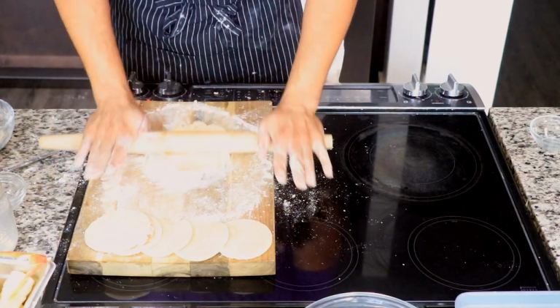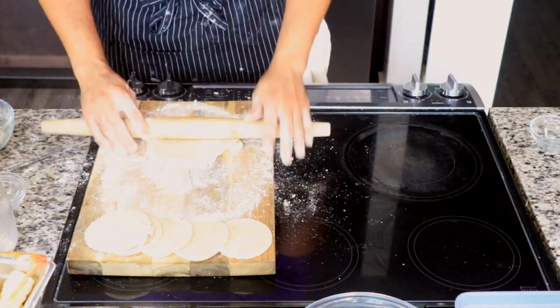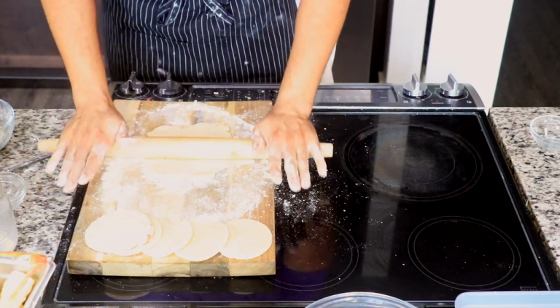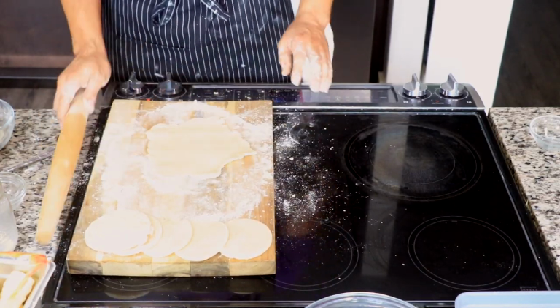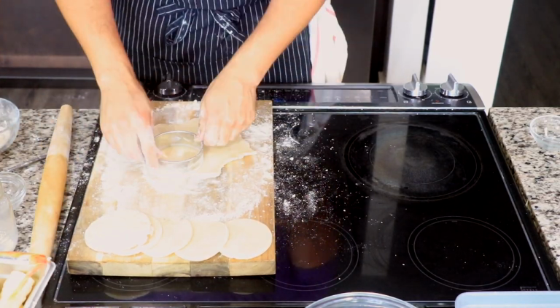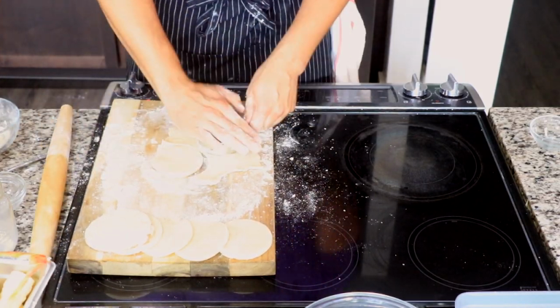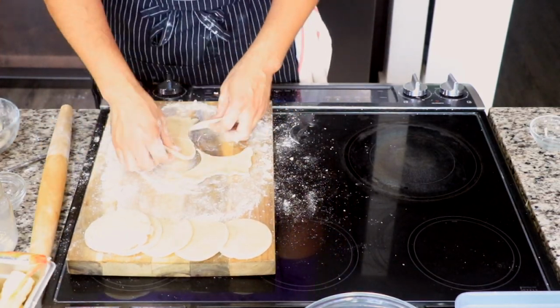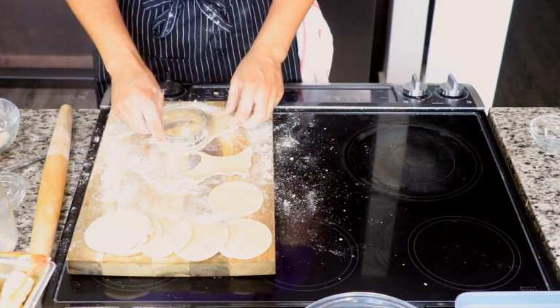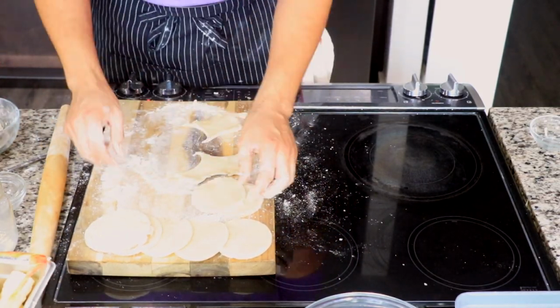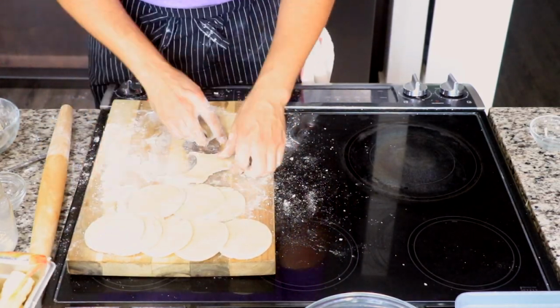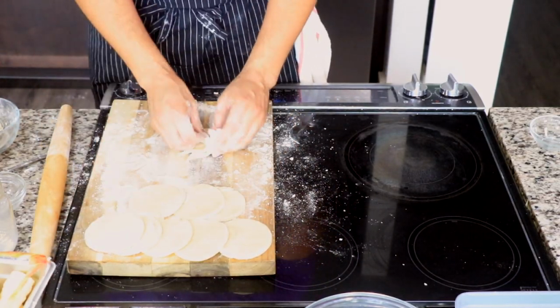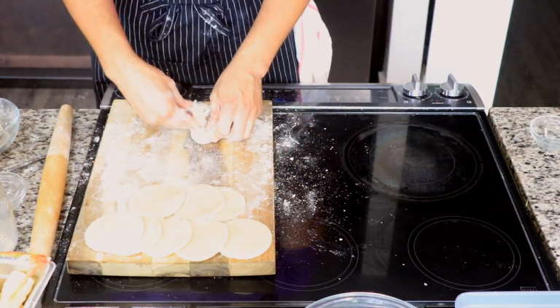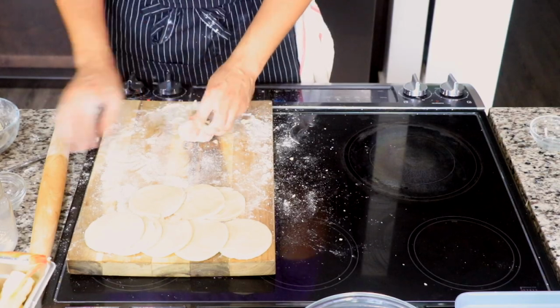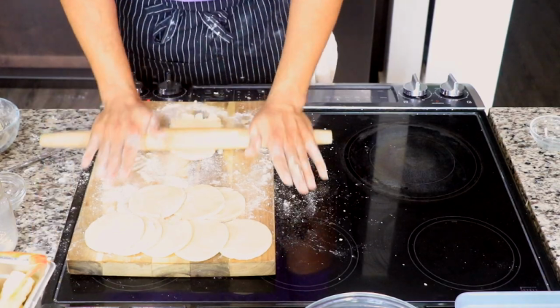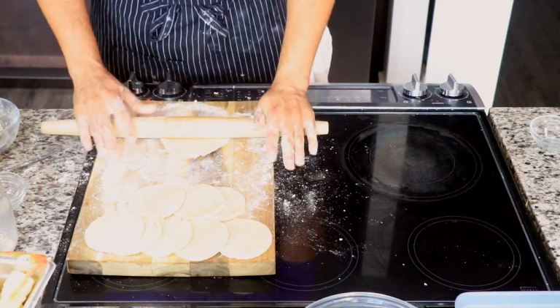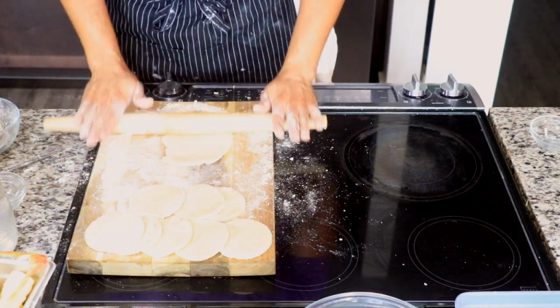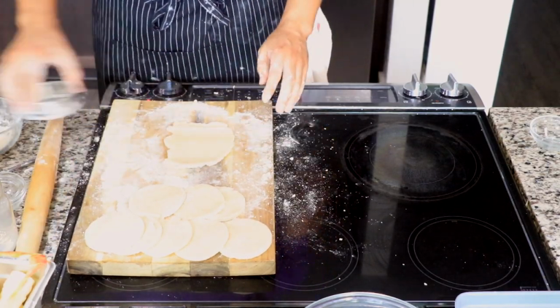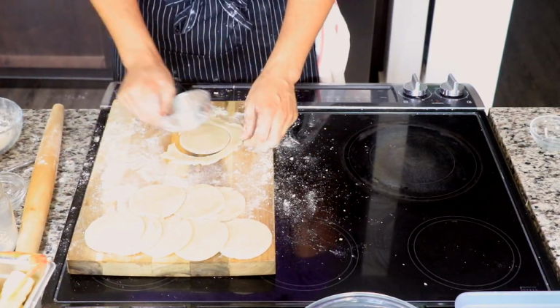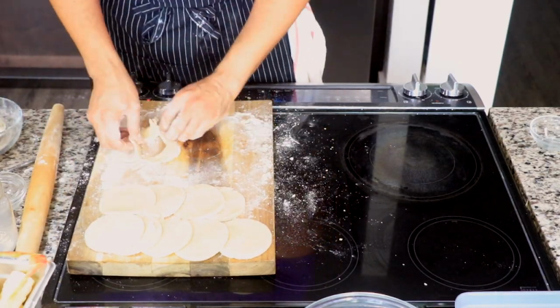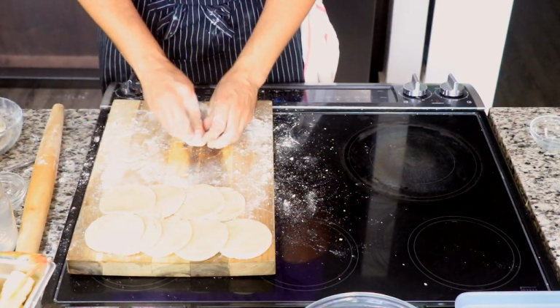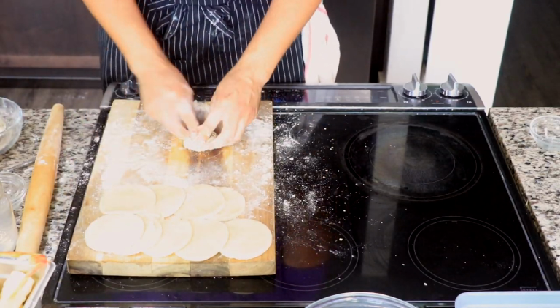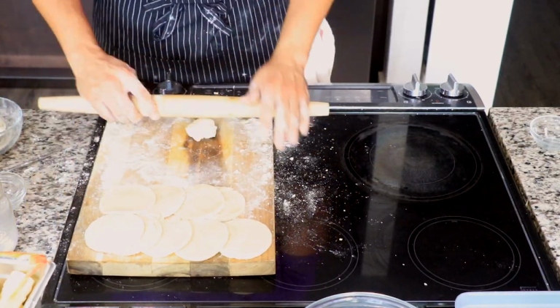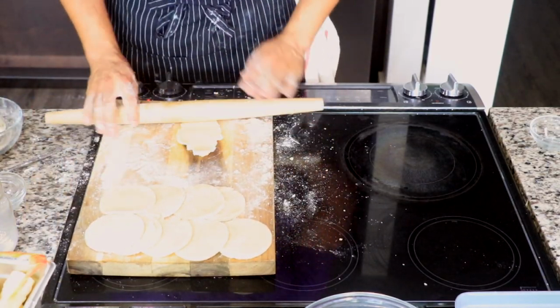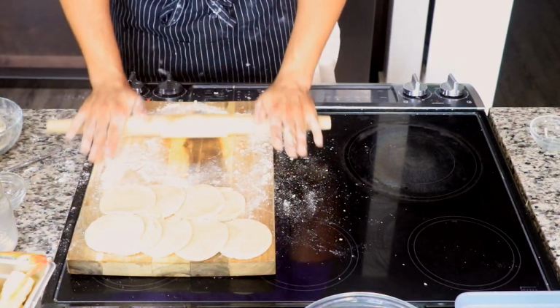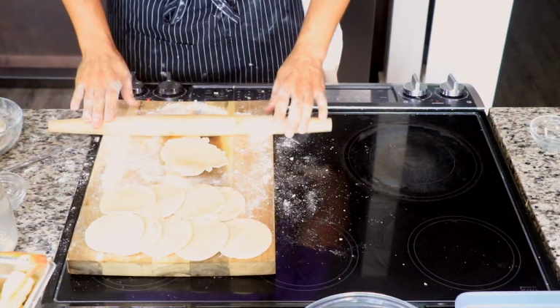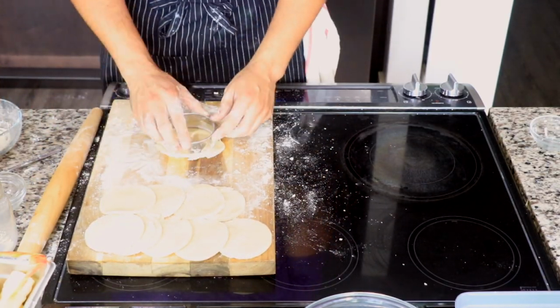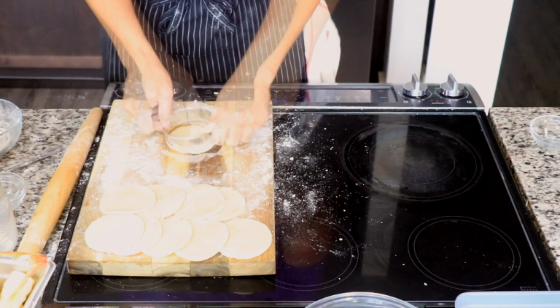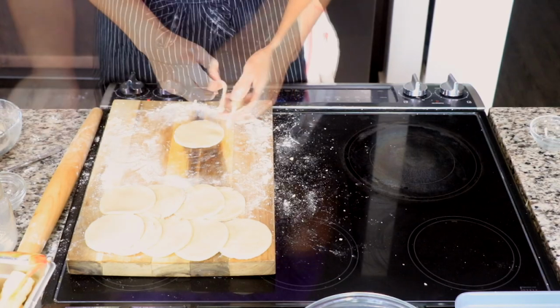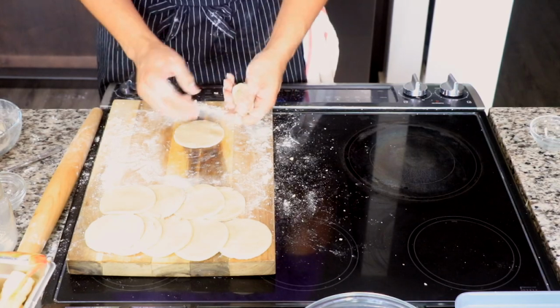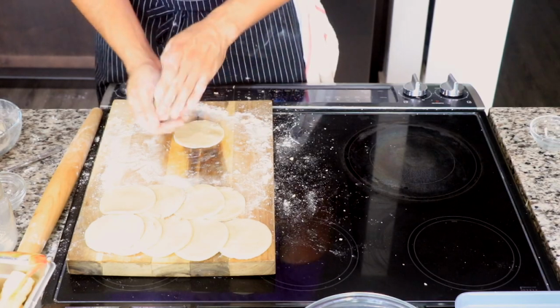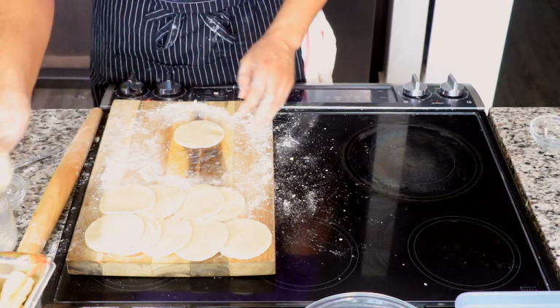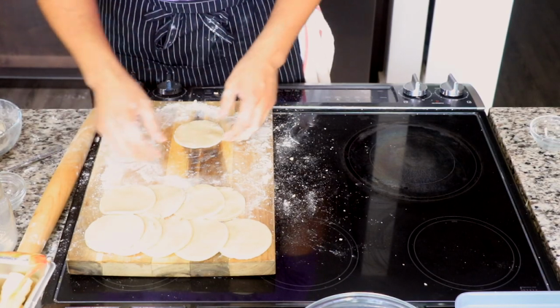Make sure you don't leave any scraps behind. Roll out the dough a little bit flatter, then cut it with your biscuit cutter. You should literally be left with just a few scraps of pie crust.